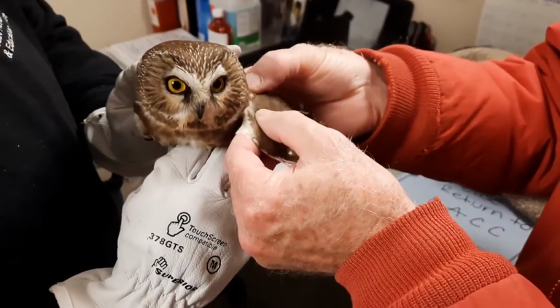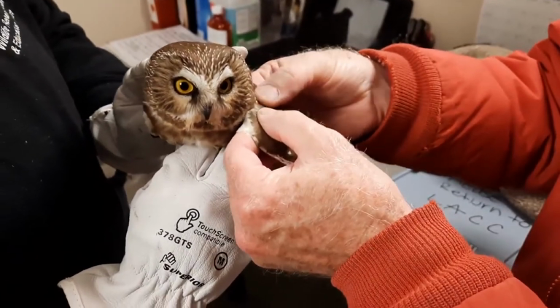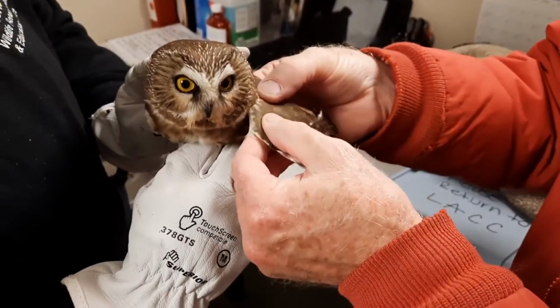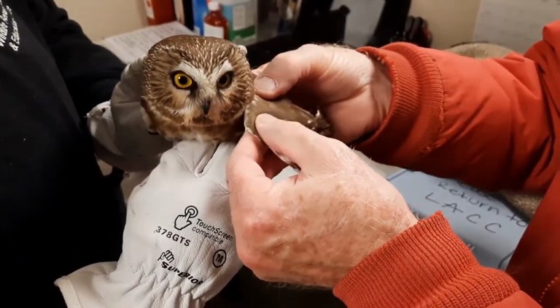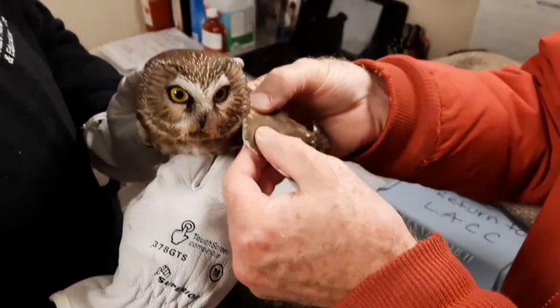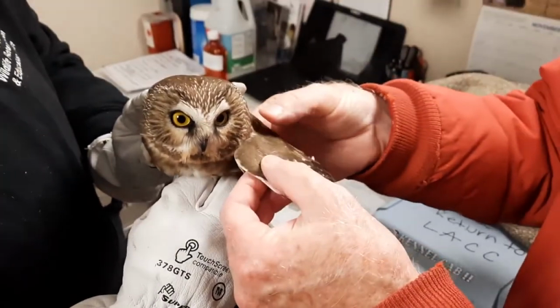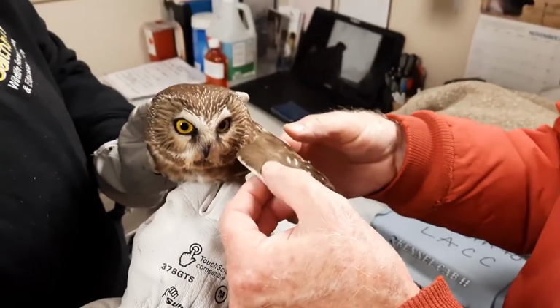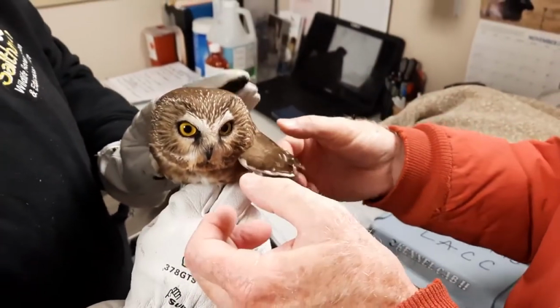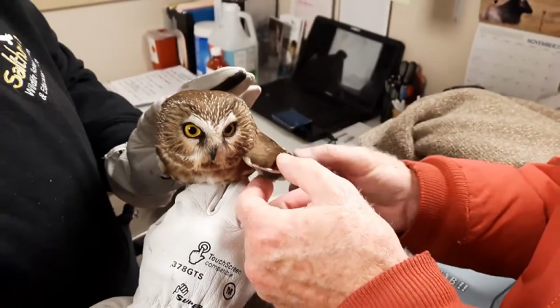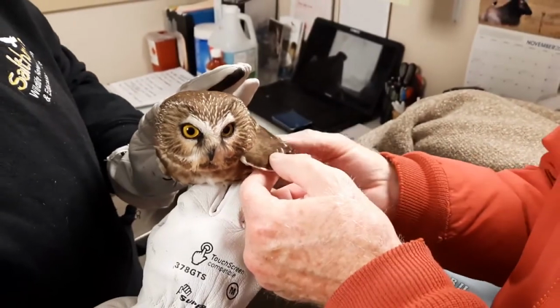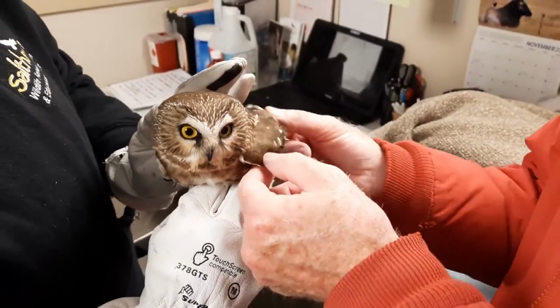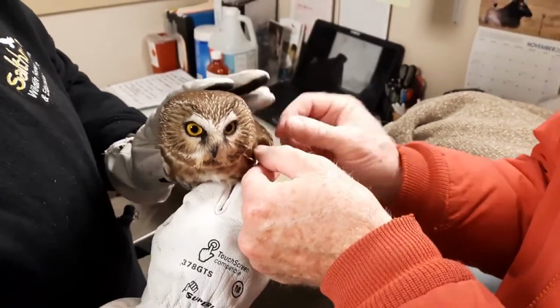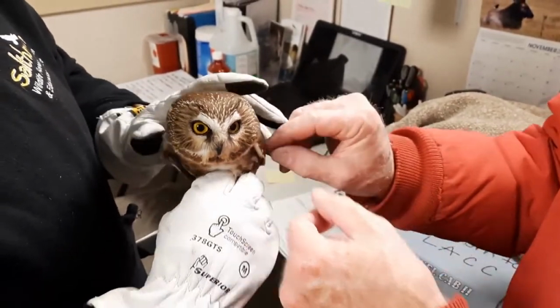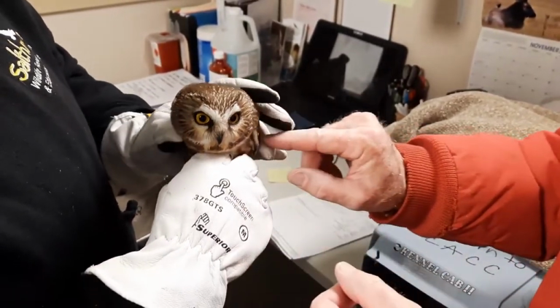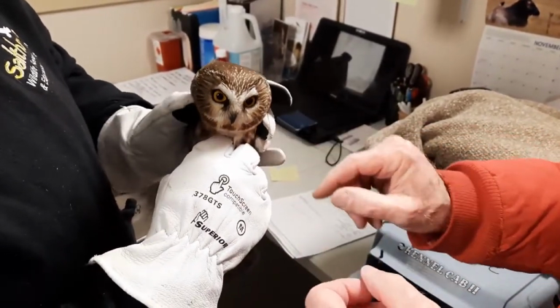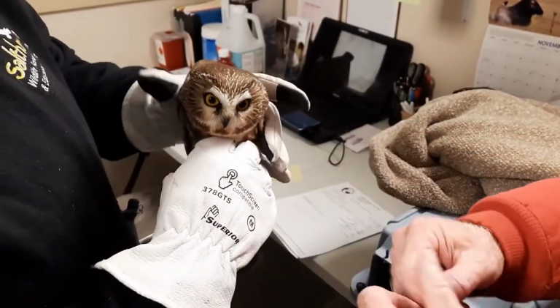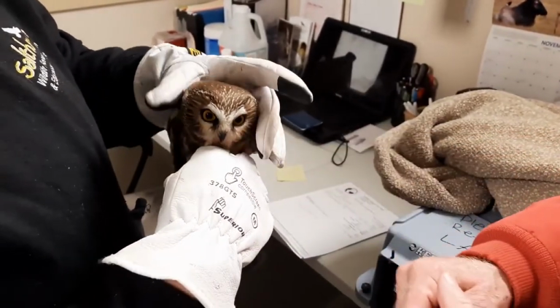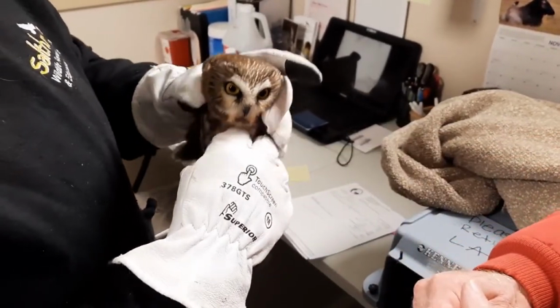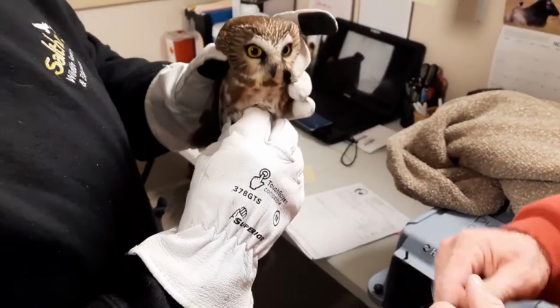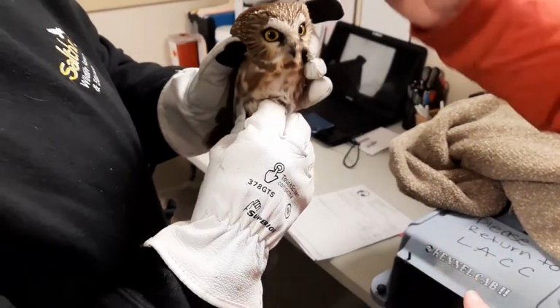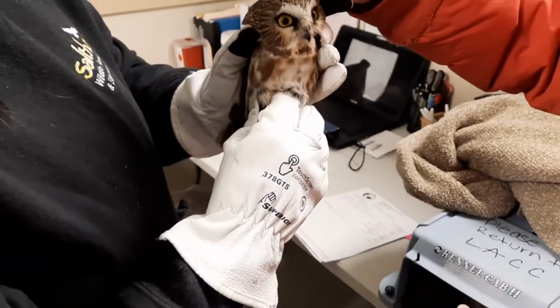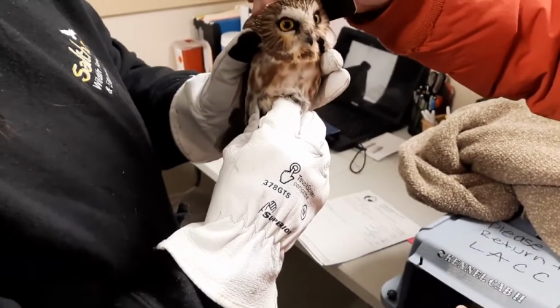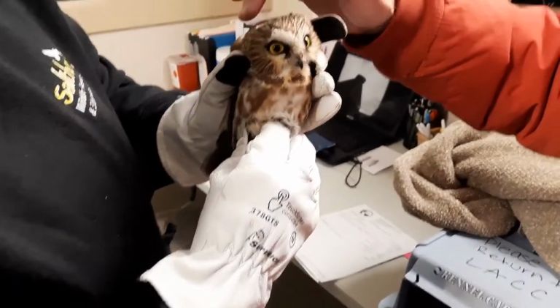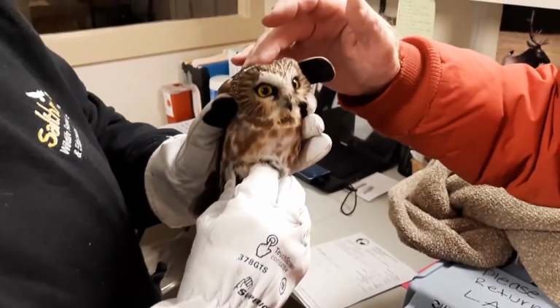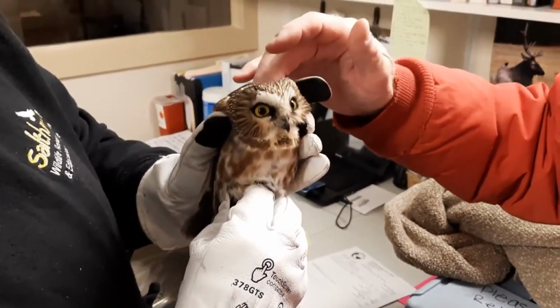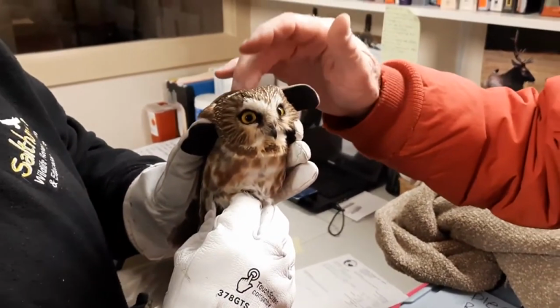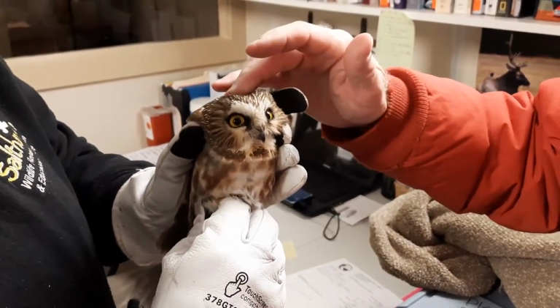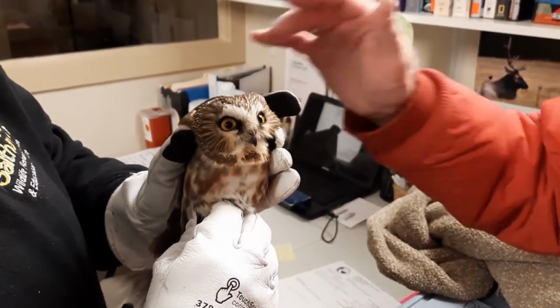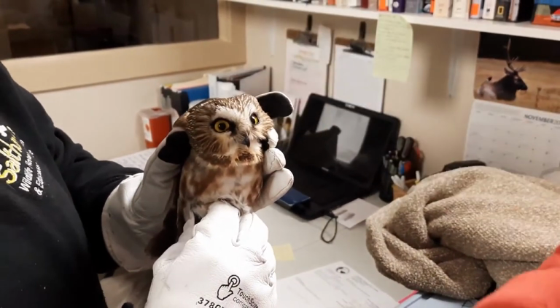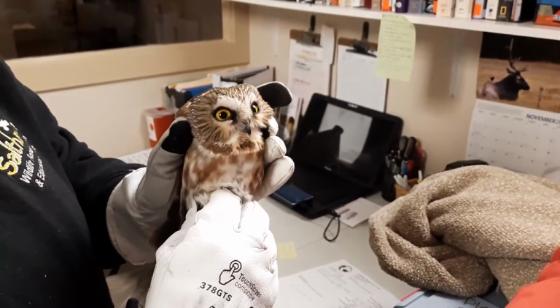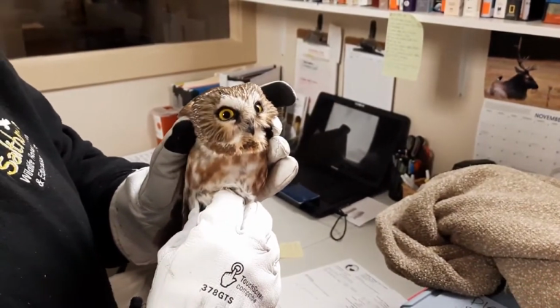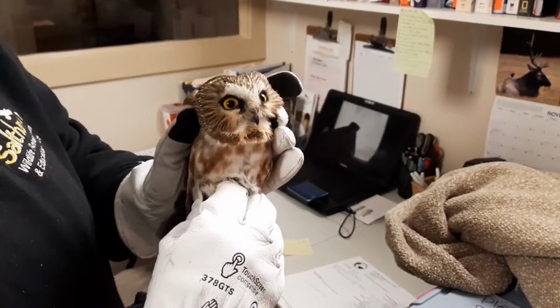A good indication sometimes is if the wing will snap back, and they do. I would suggest that this is probably a blunt trauma, and I'll get him on some anti-inflammatories to reduce brain swelling. He should be okay.